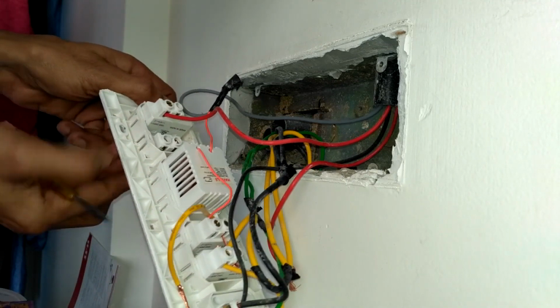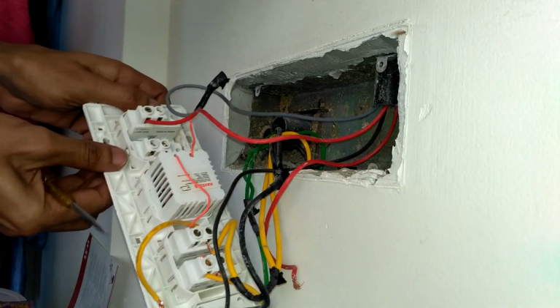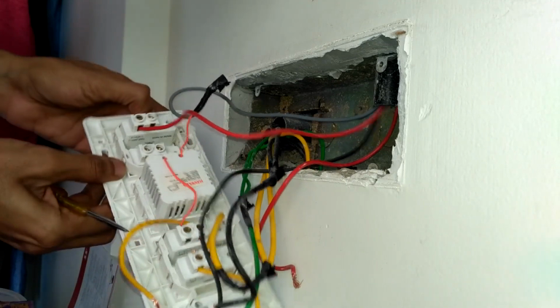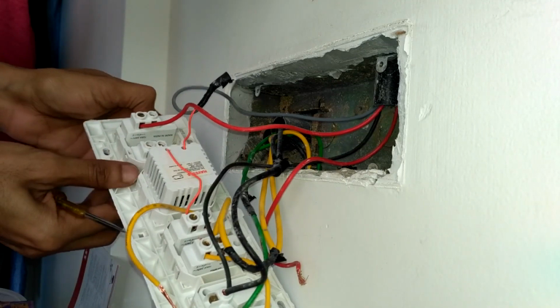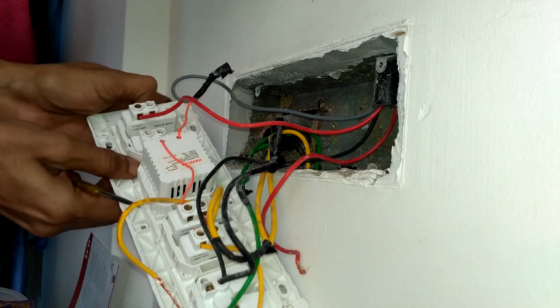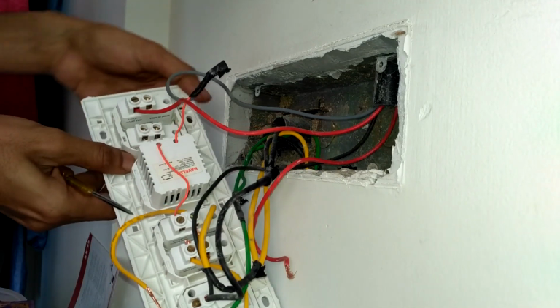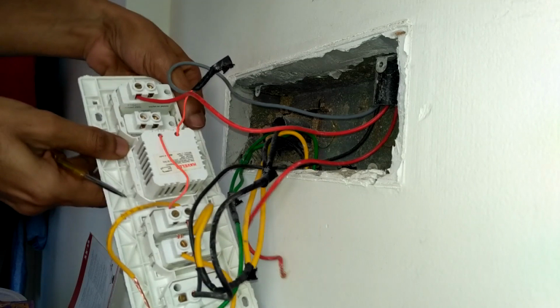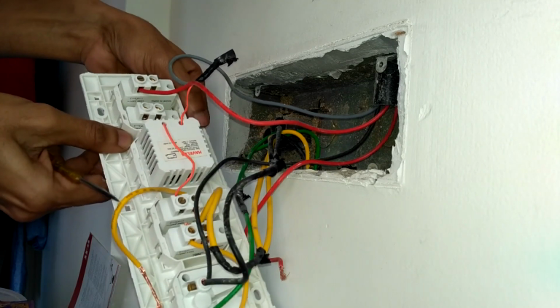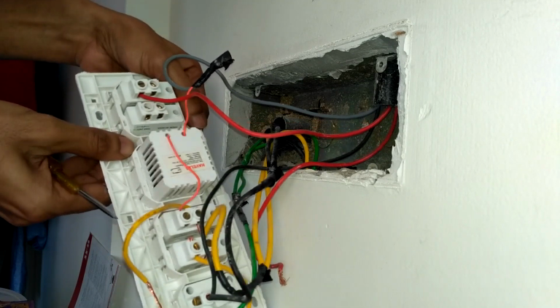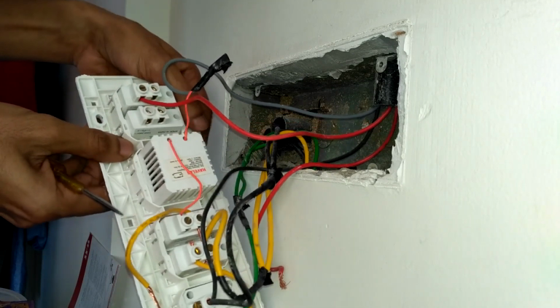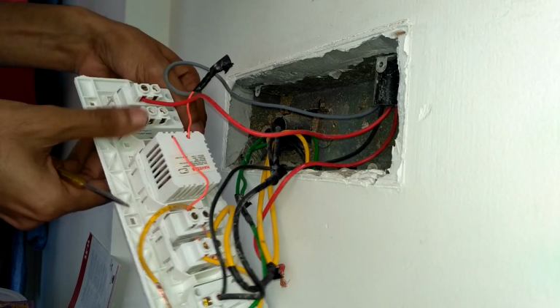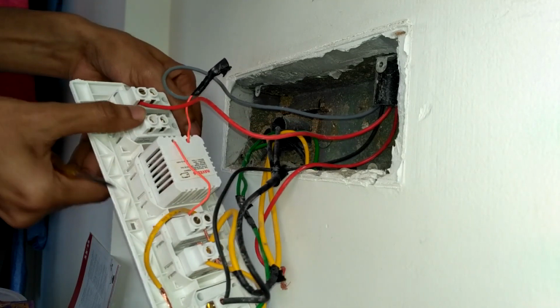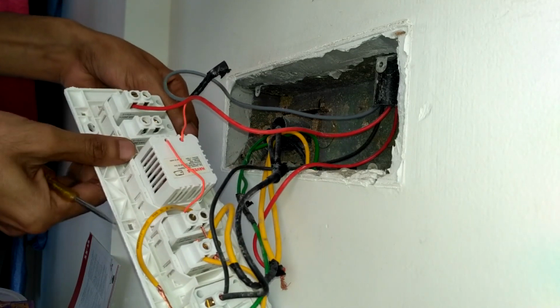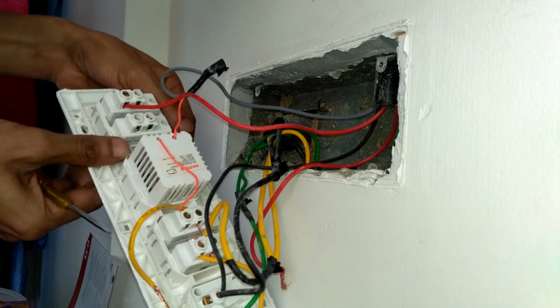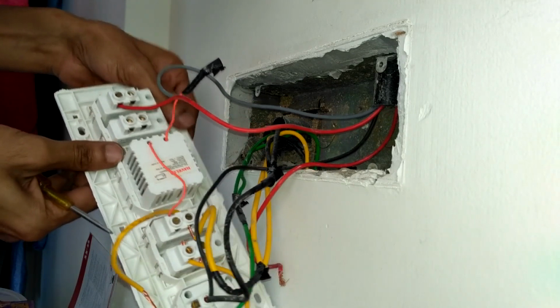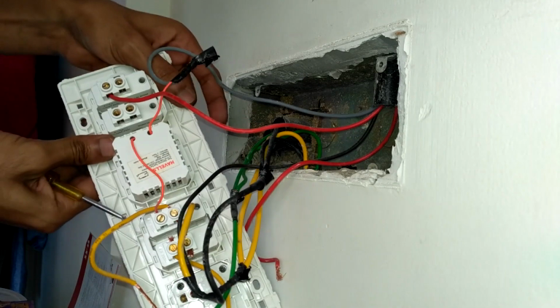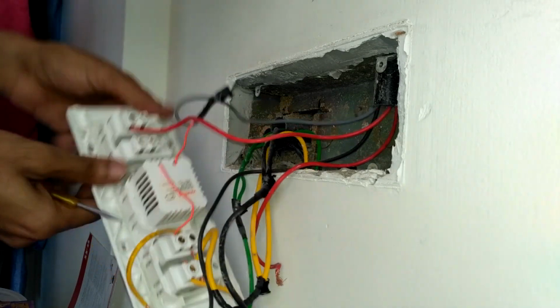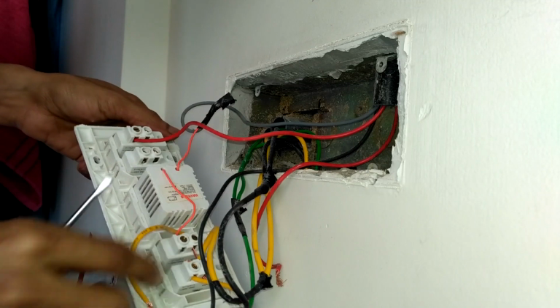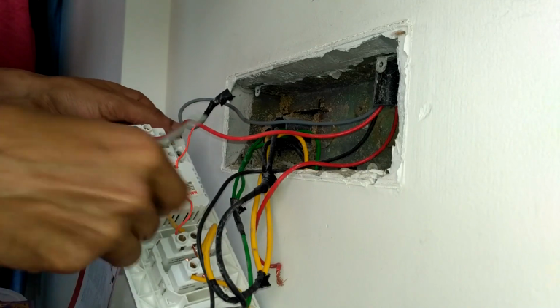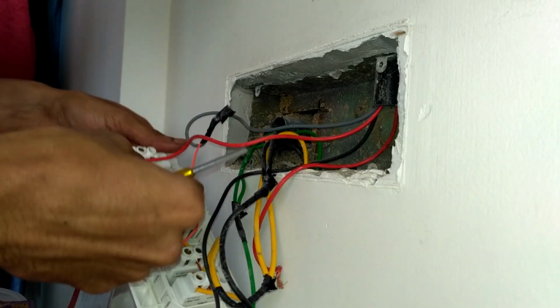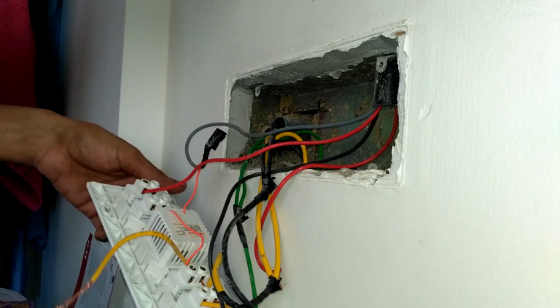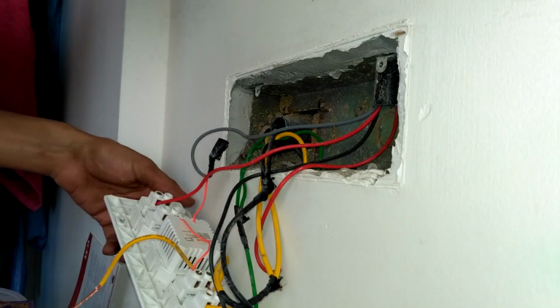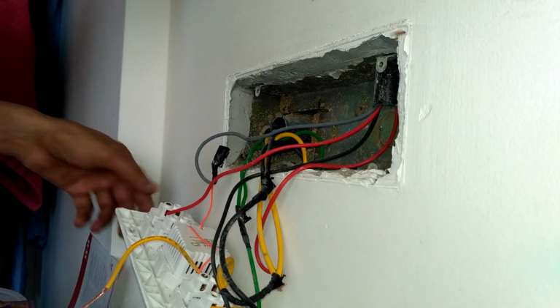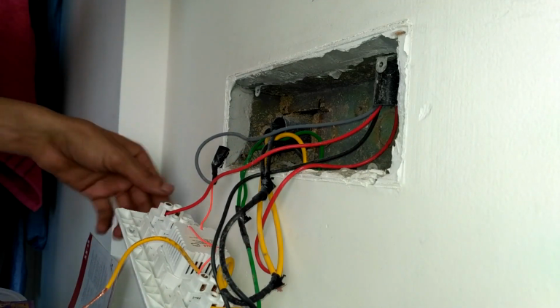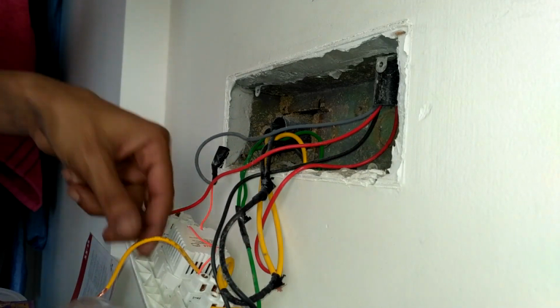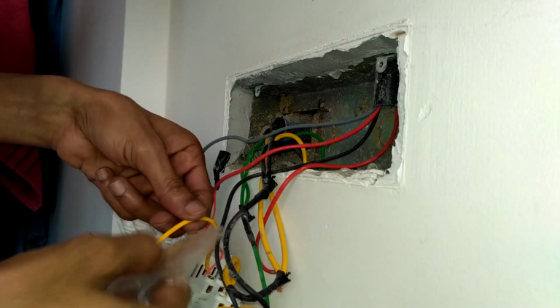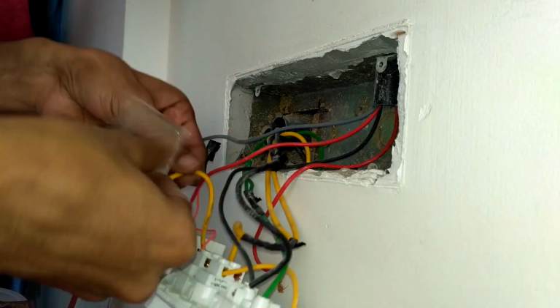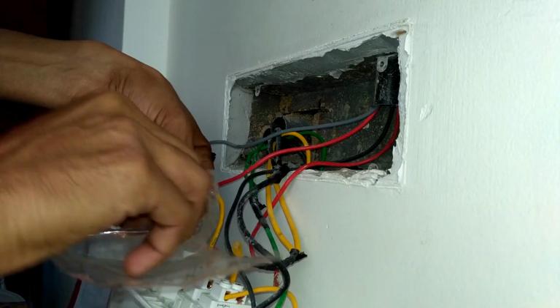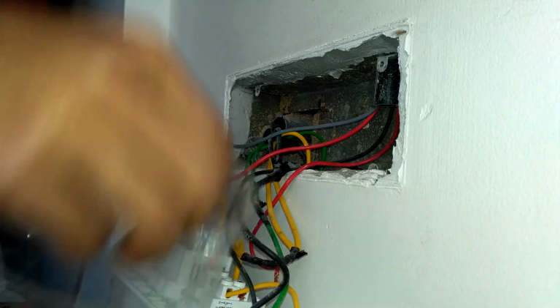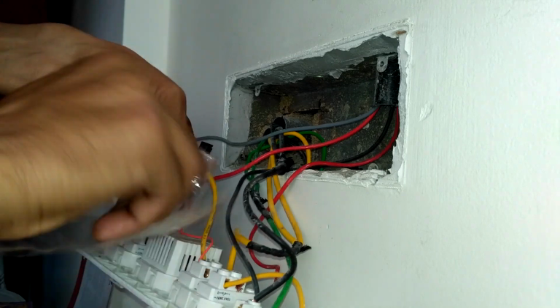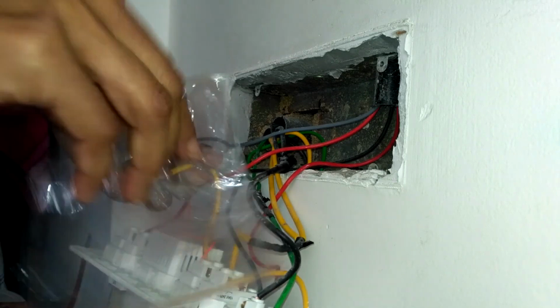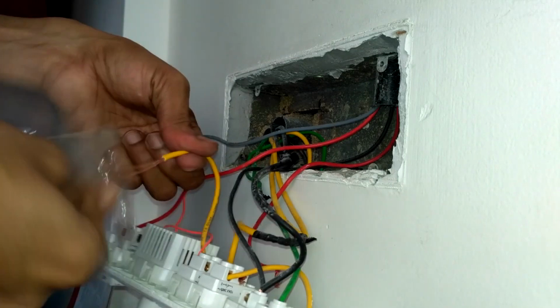Now I'm putting back this faulty switch where I removed the alternate working switch. We need to put back the power line and neutral line for that switch.